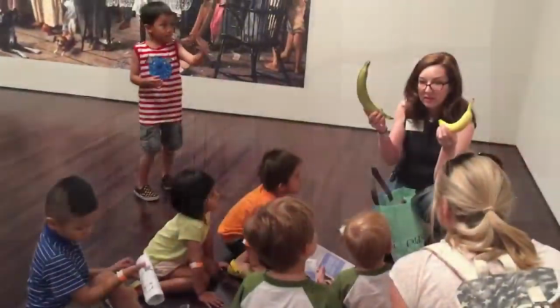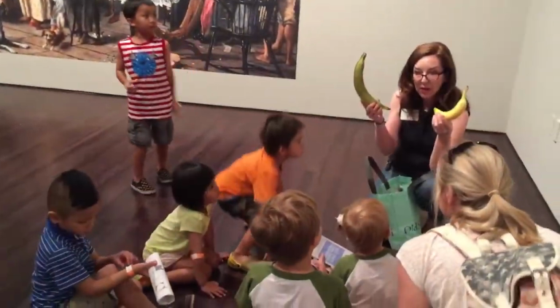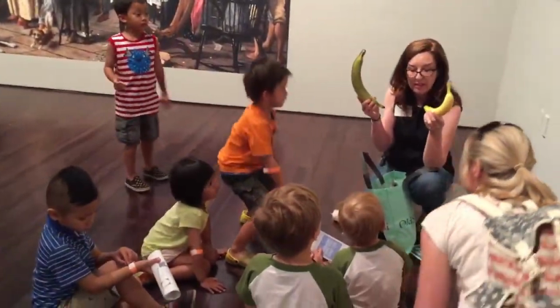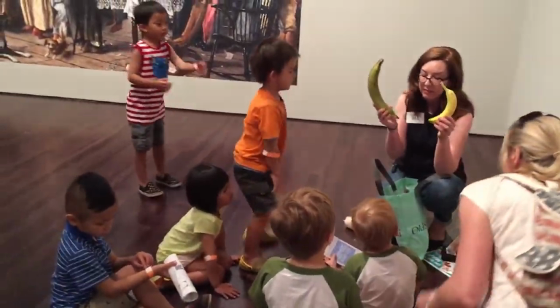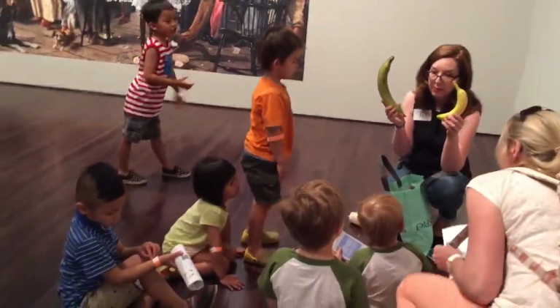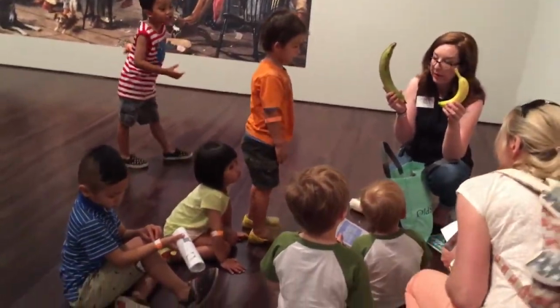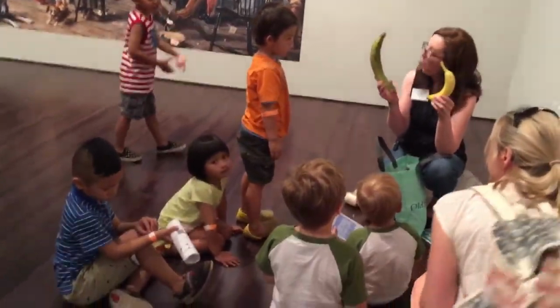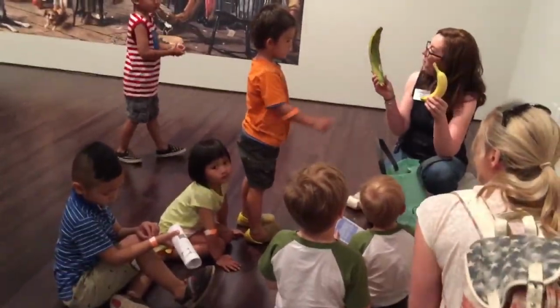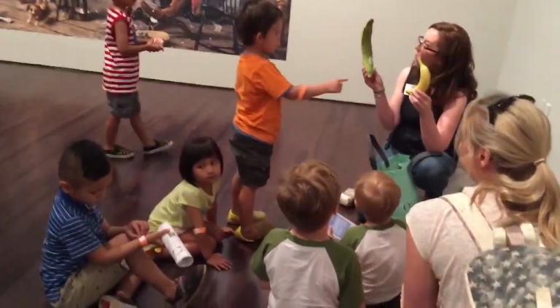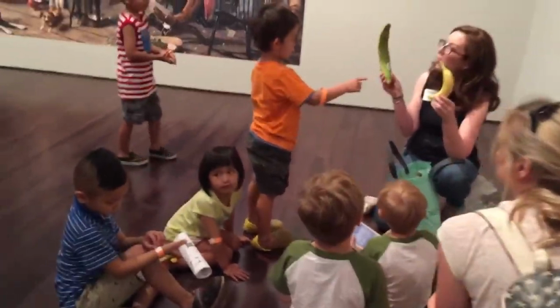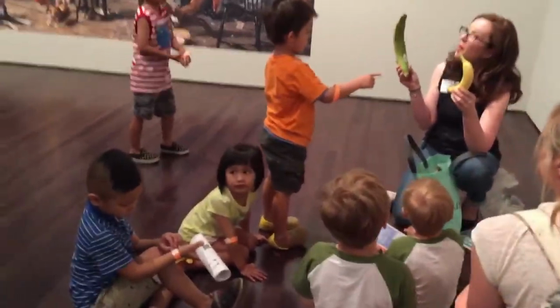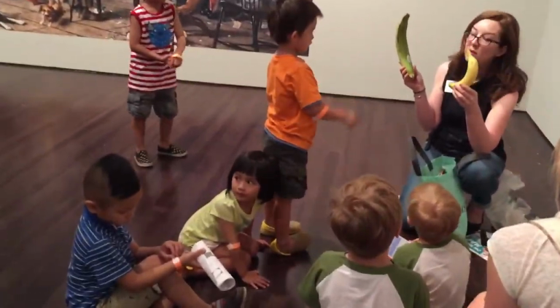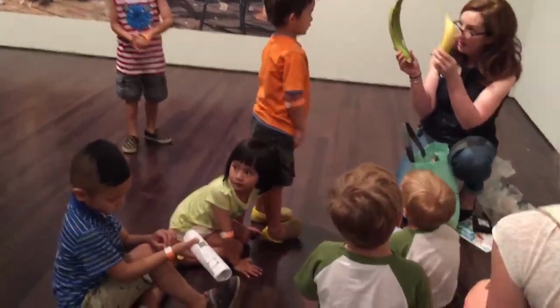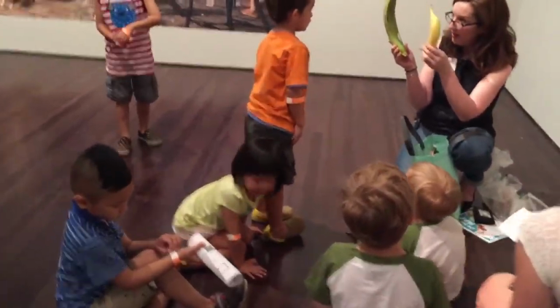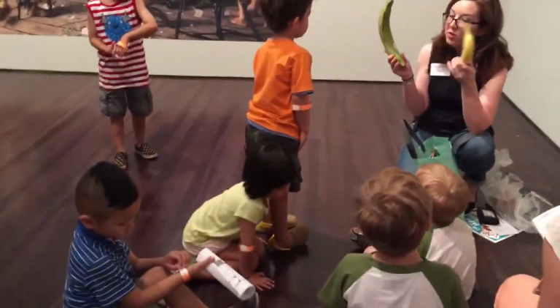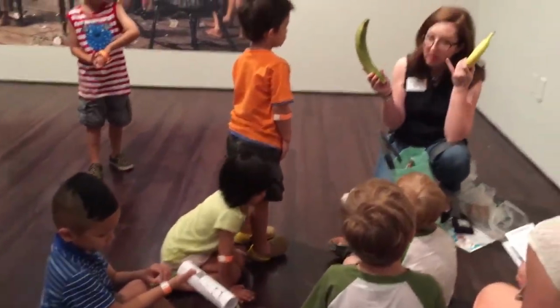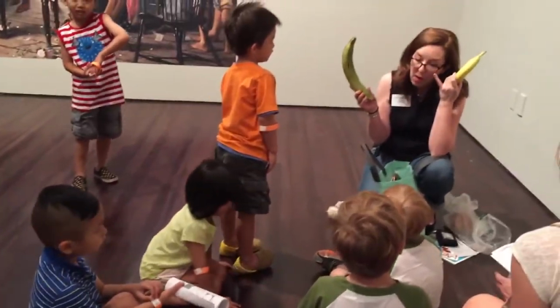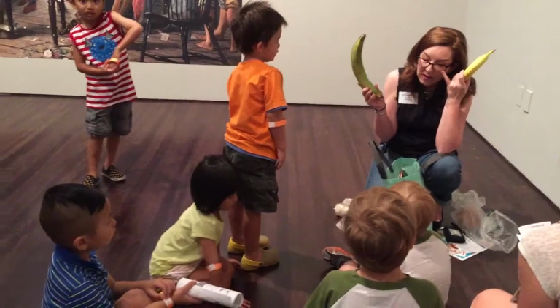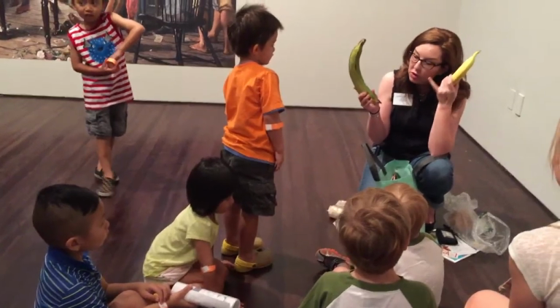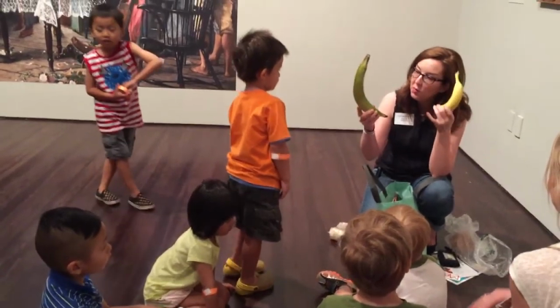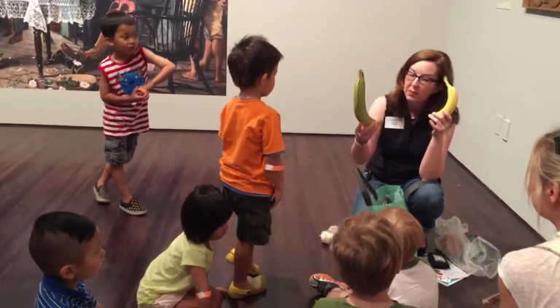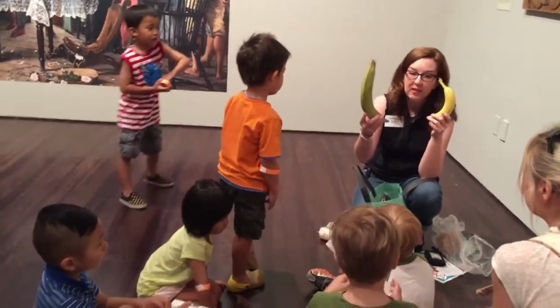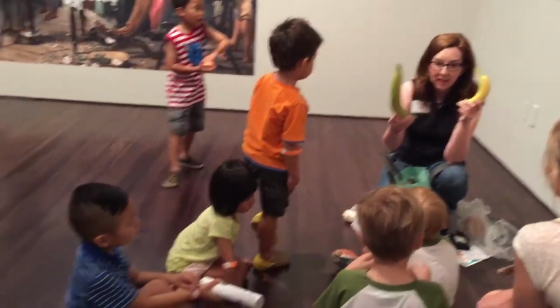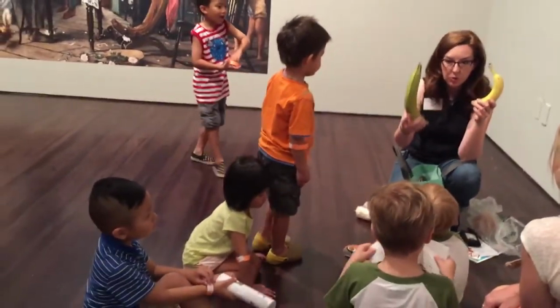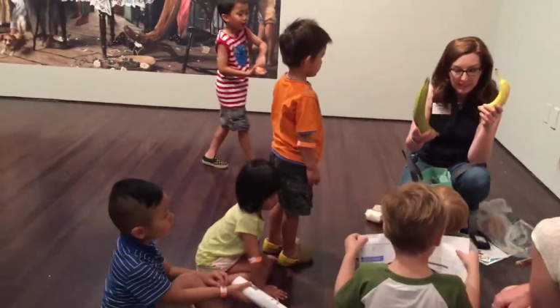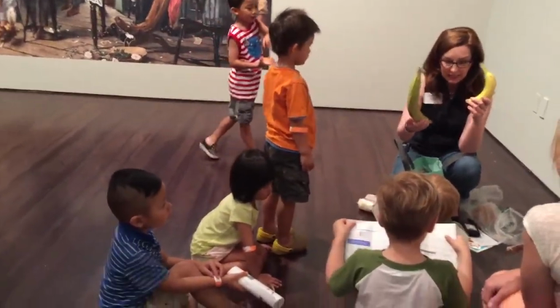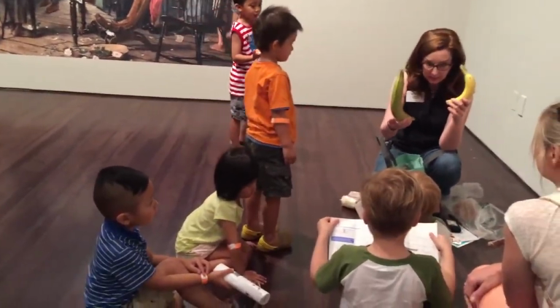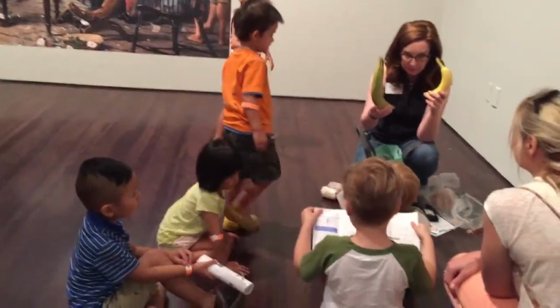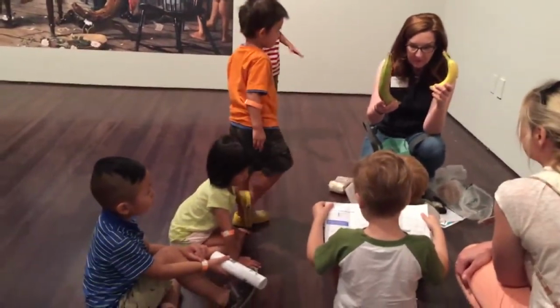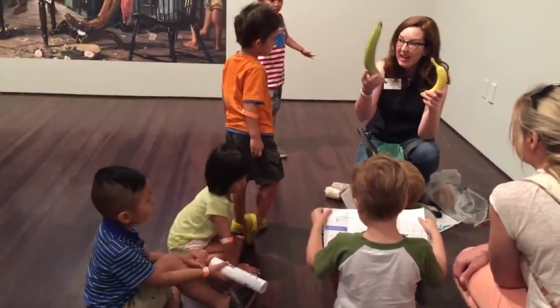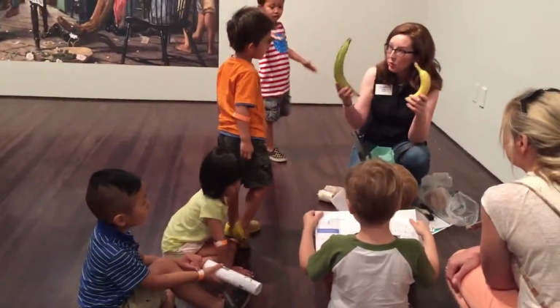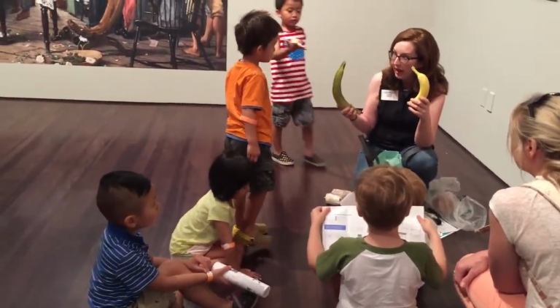What else is the banana? Yellow. The banana is yellow. And did you know when the plantain is green, it's ripe.